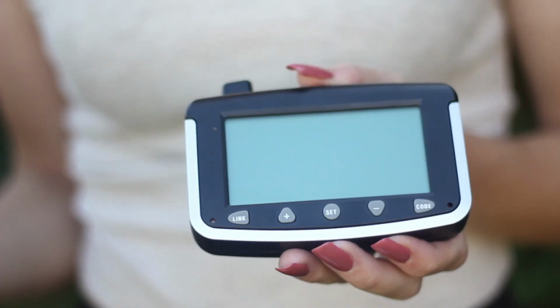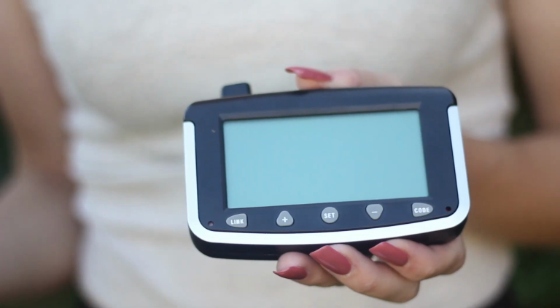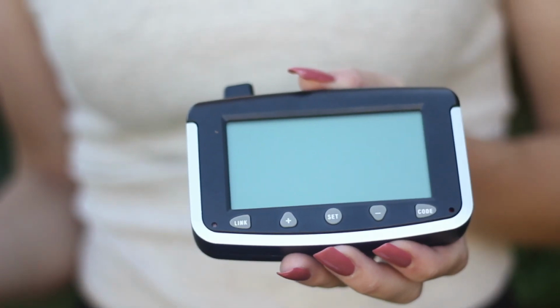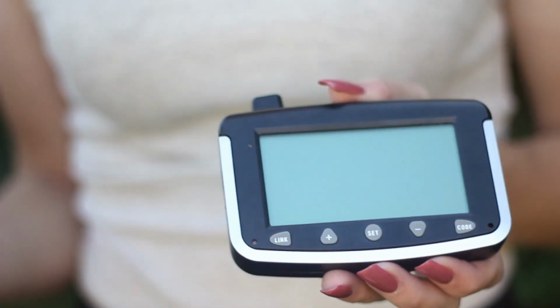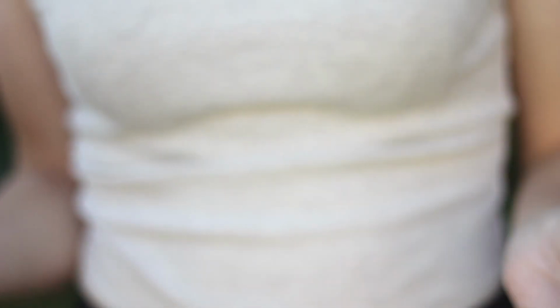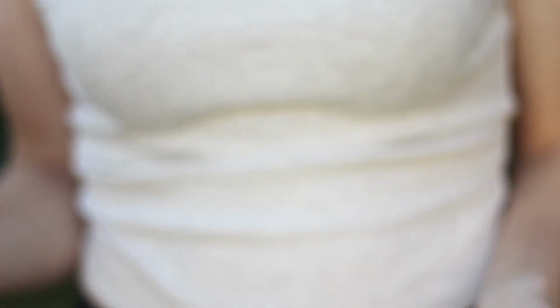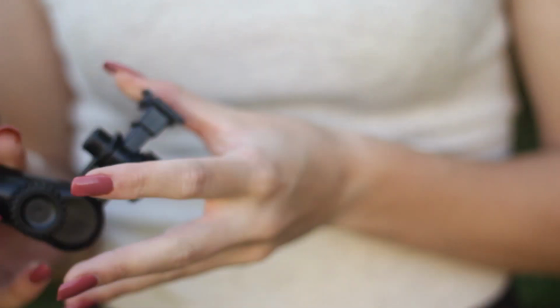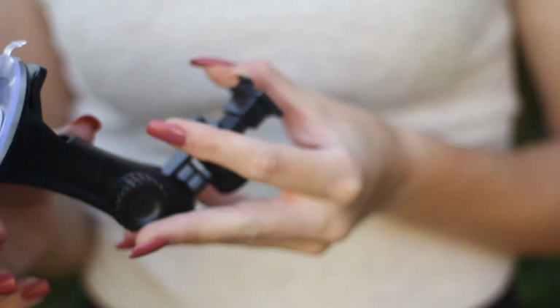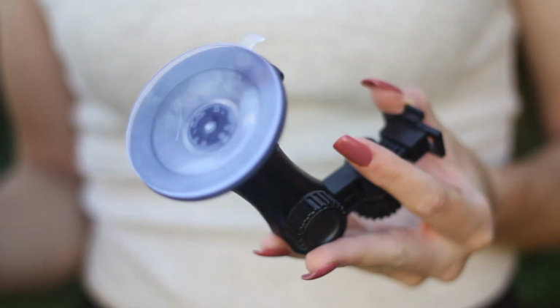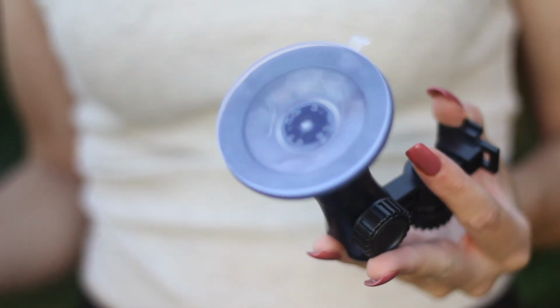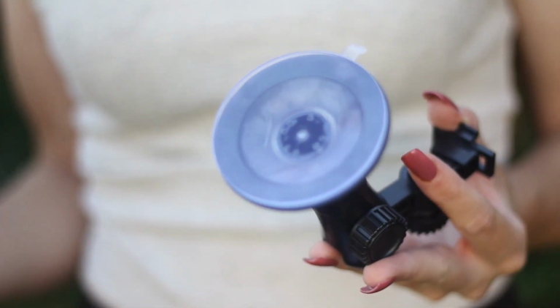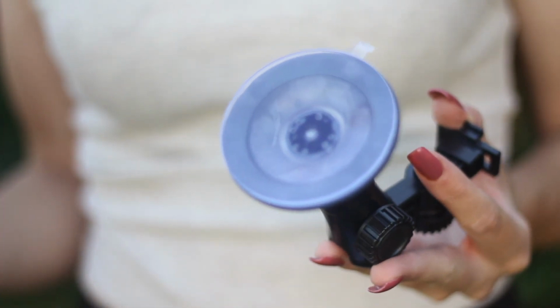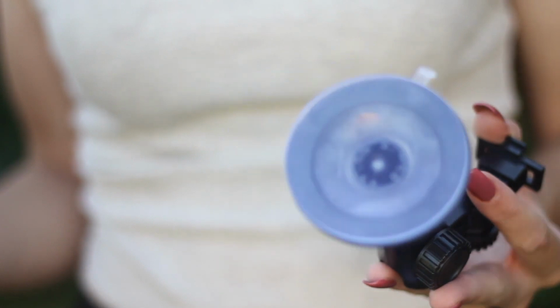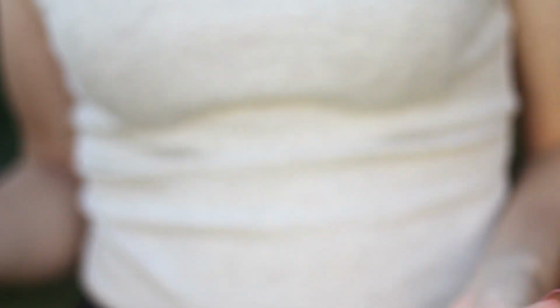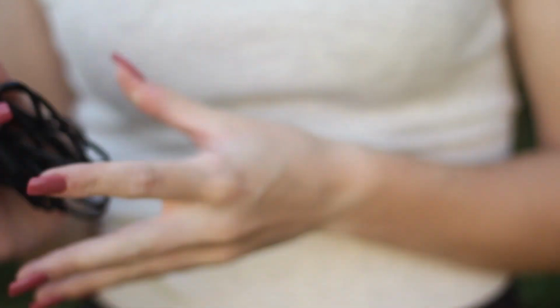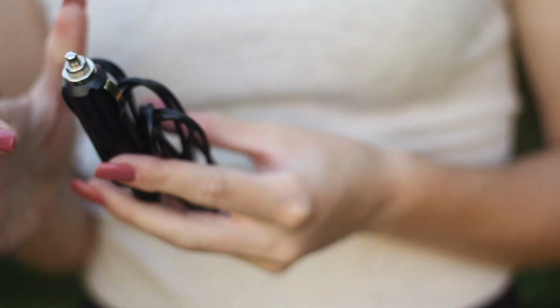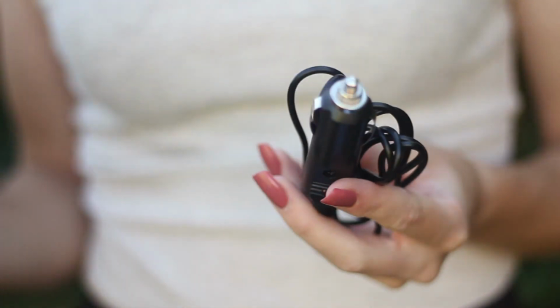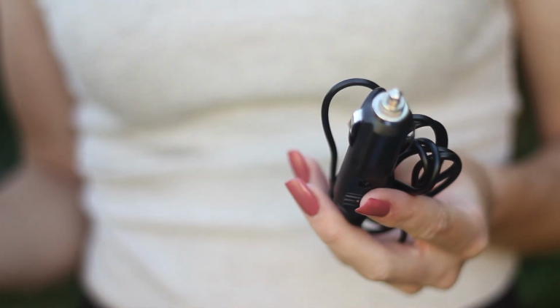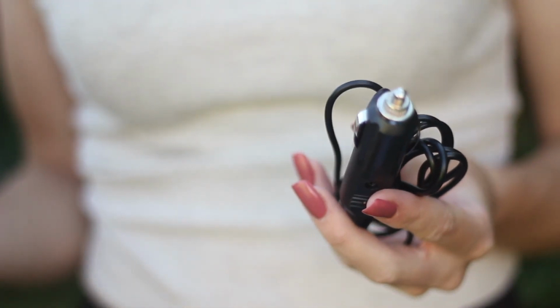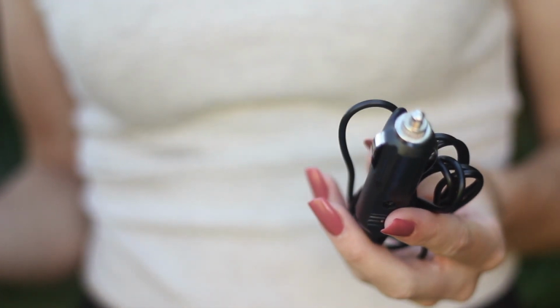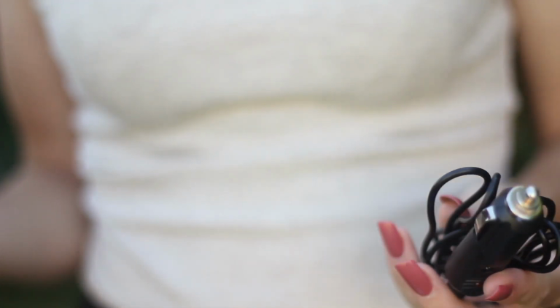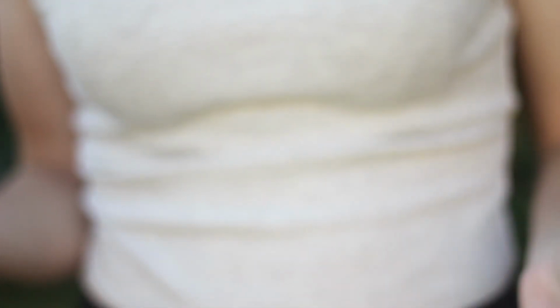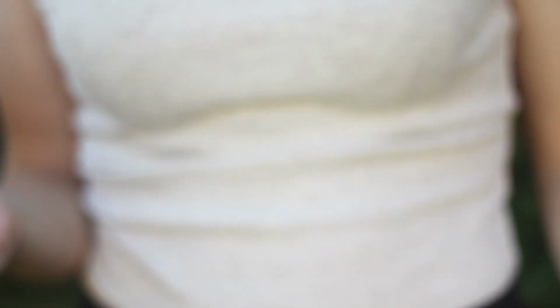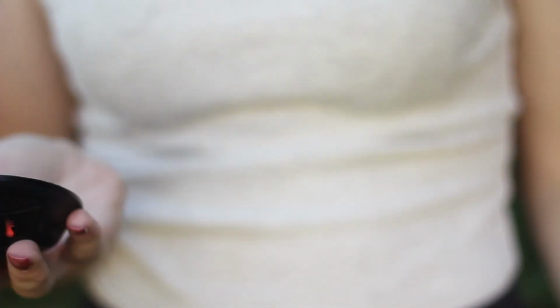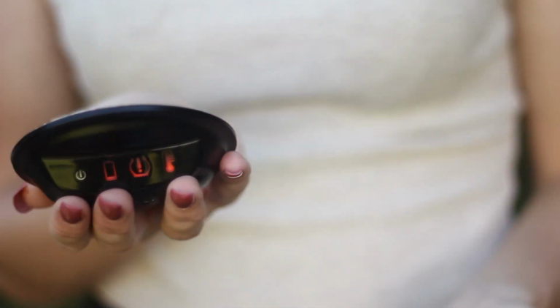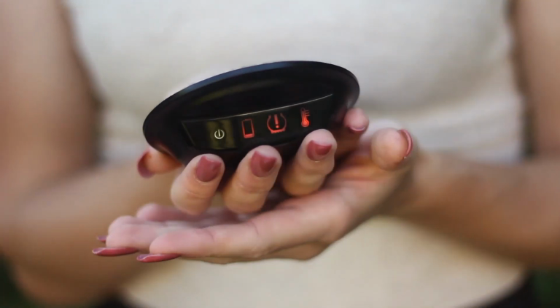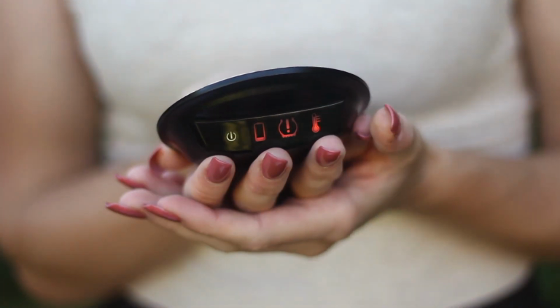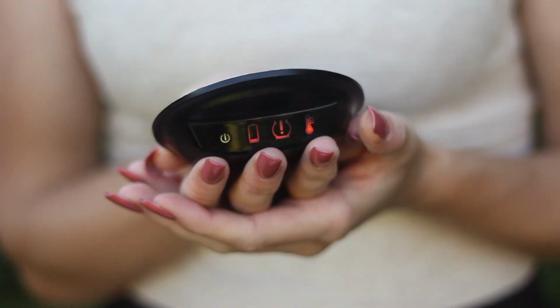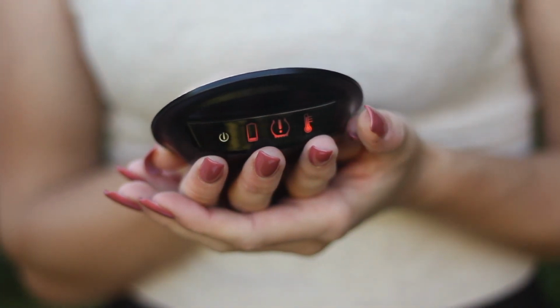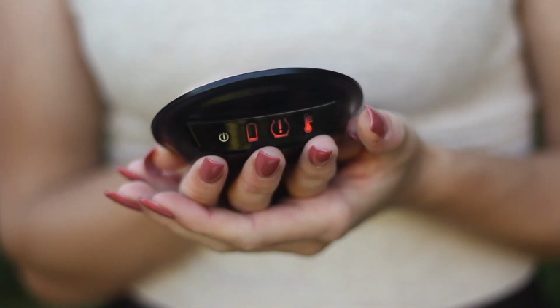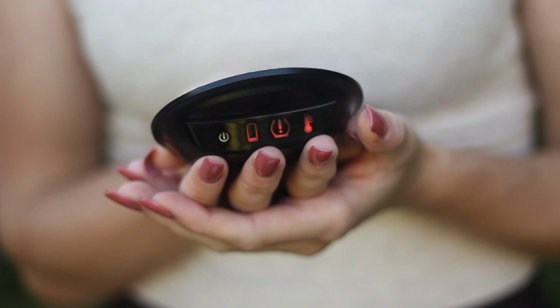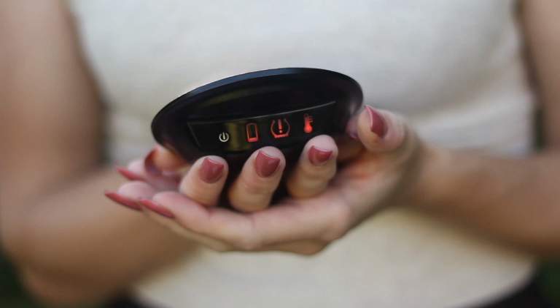So no more large monitors, no more bulky attachment arms, no more wires, connectors and cigarette chargers — welcome to Fit2Go TPMS.